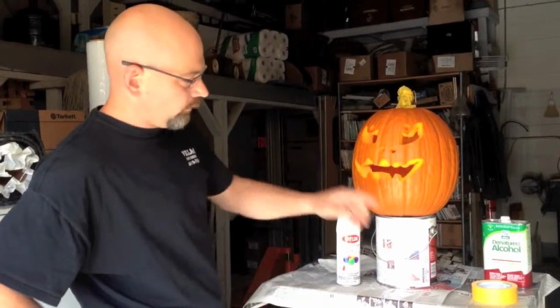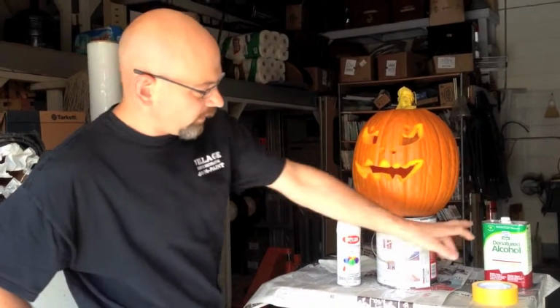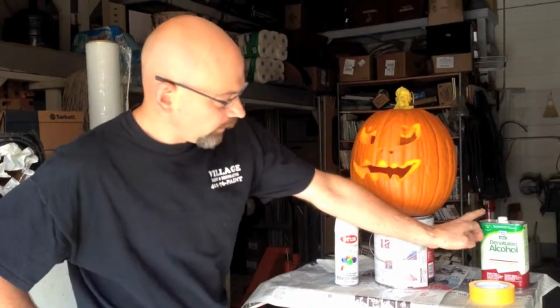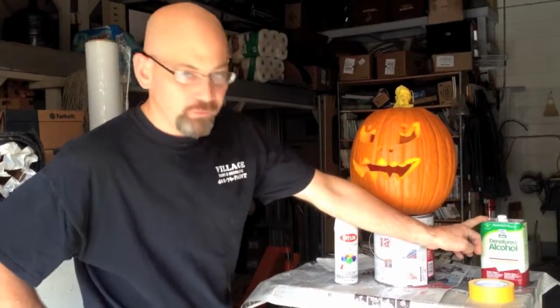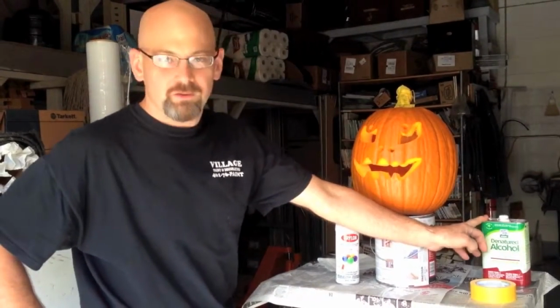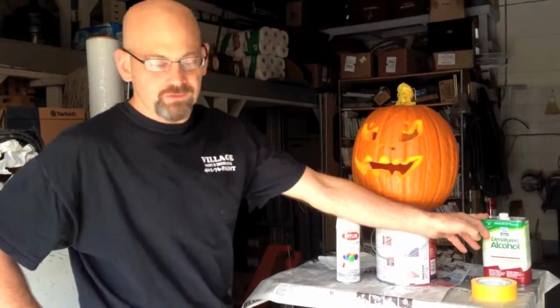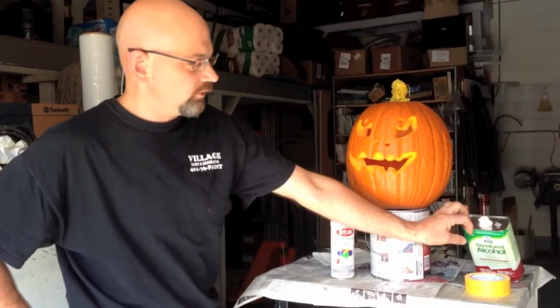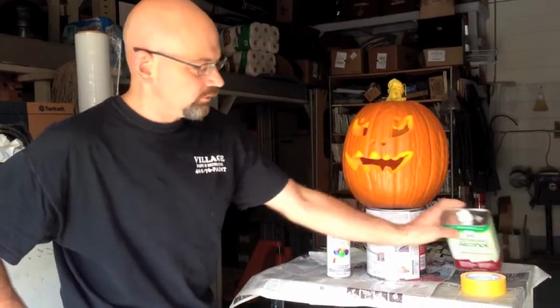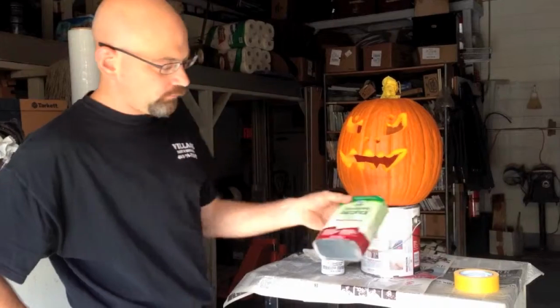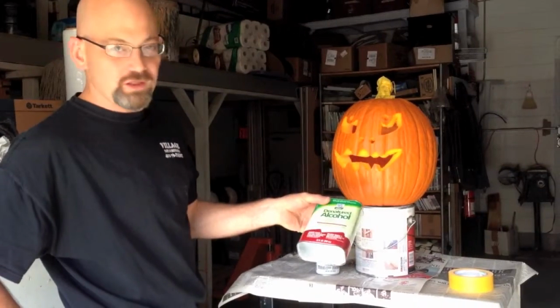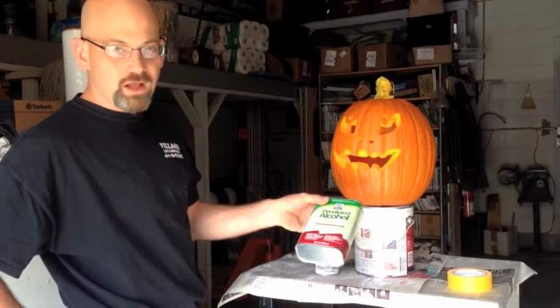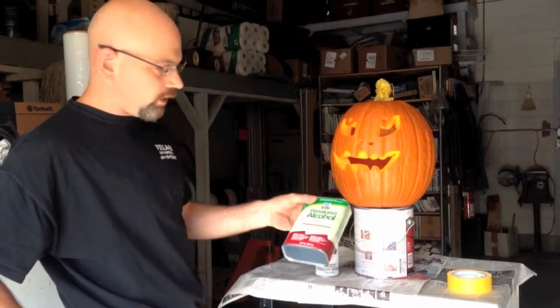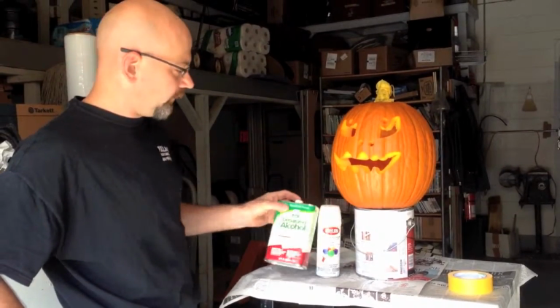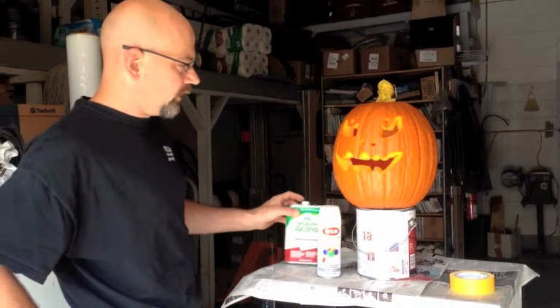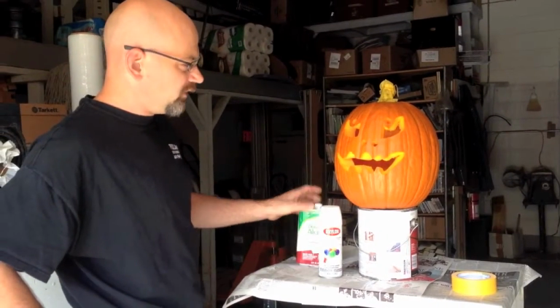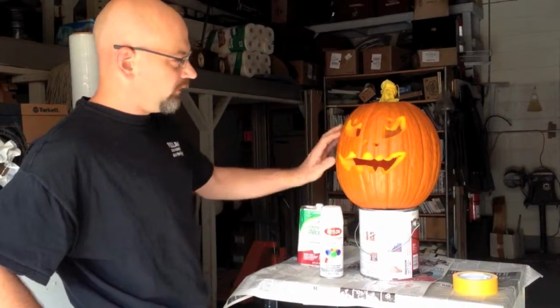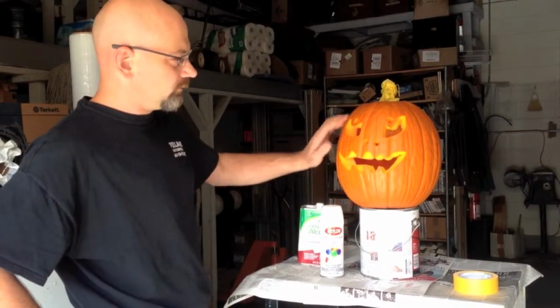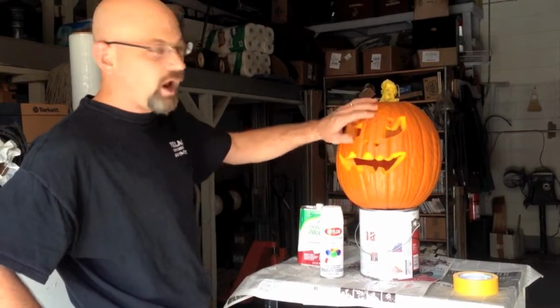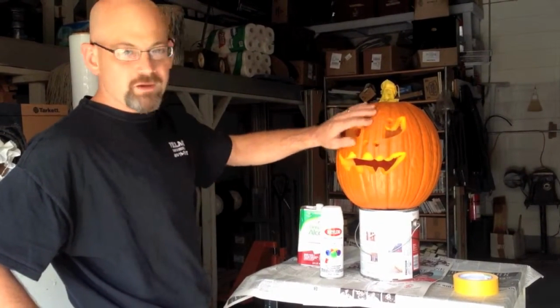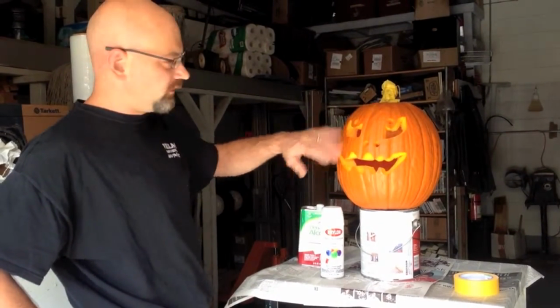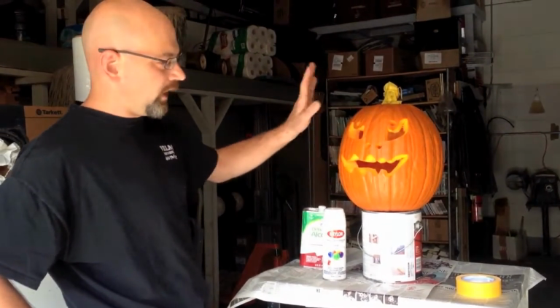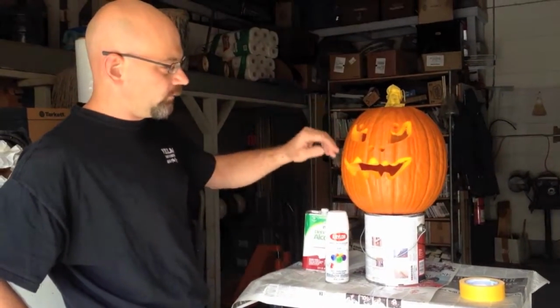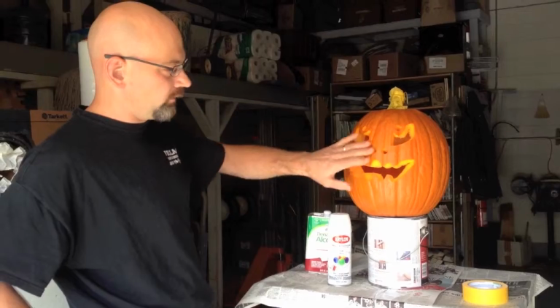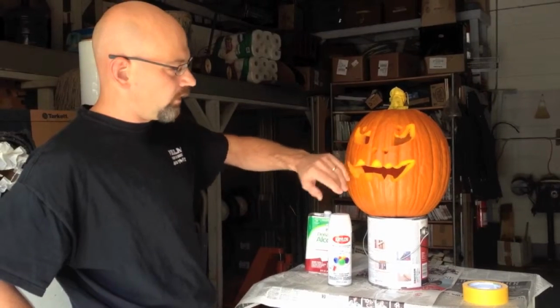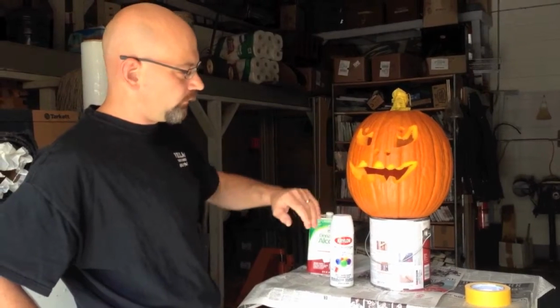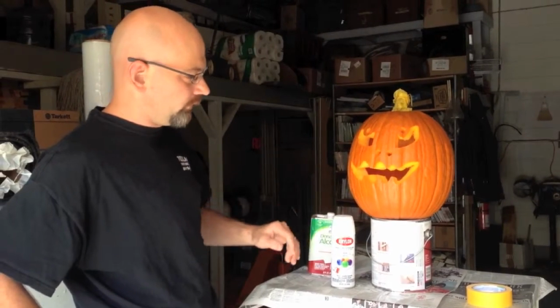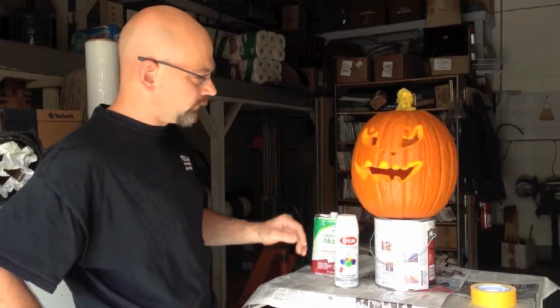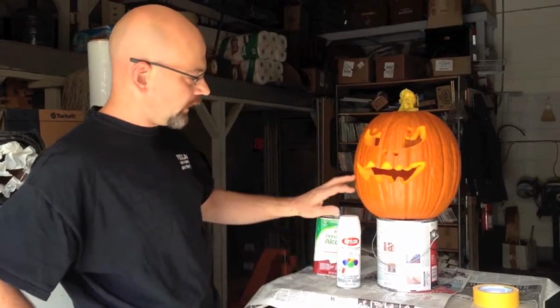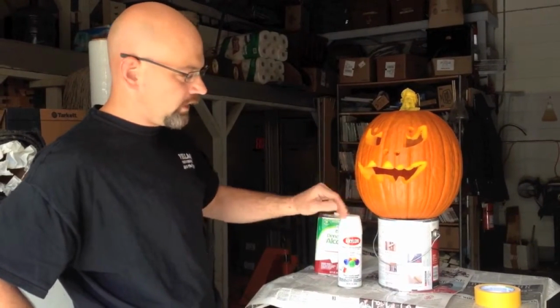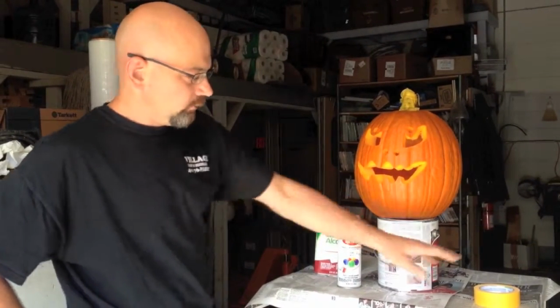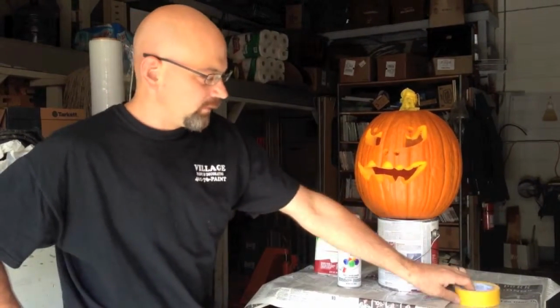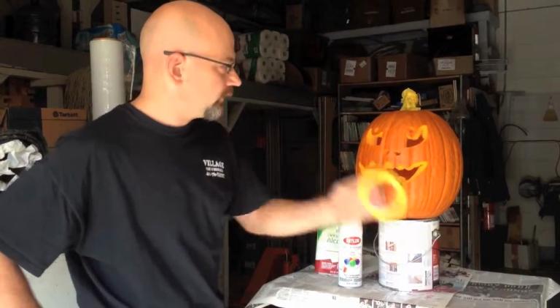We started off by wiping the whole thing down. I just used some good old-fashioned denatured alcohol to get the dirt and the grime off of it, because if you paint it without taking that off, it'll fall off the first rain it gets.